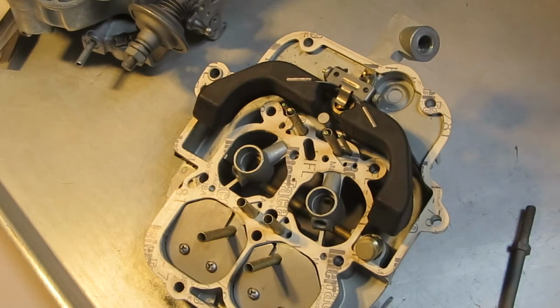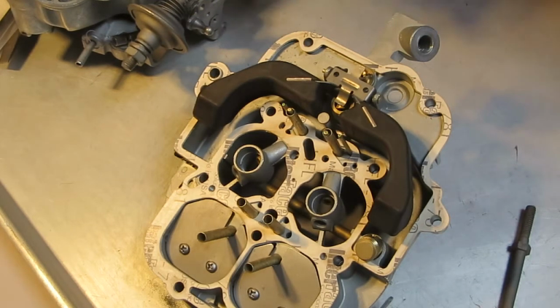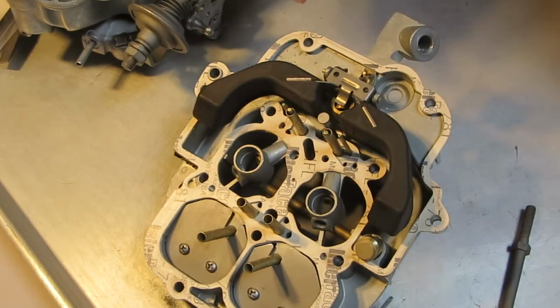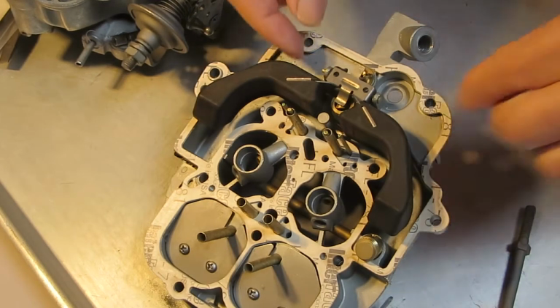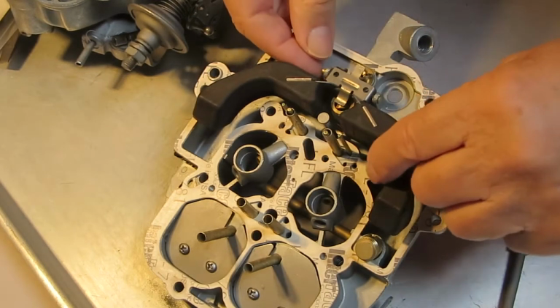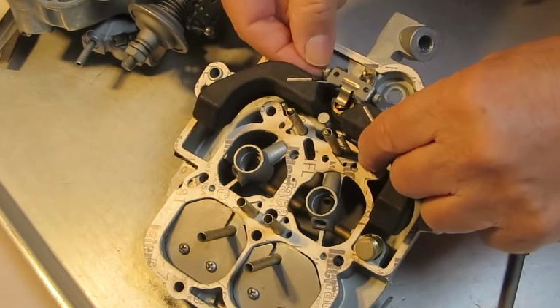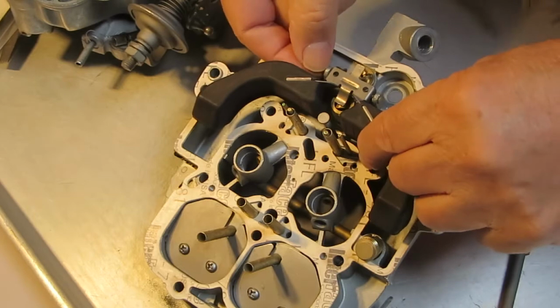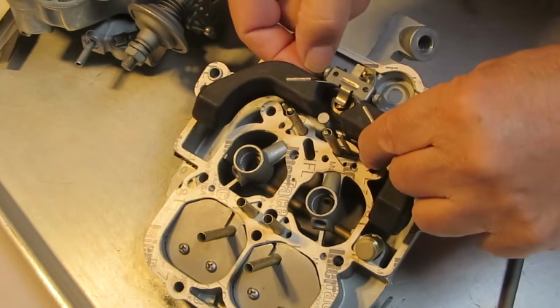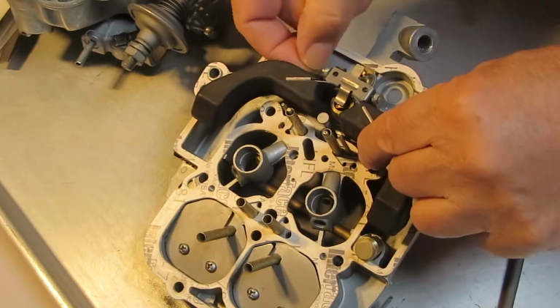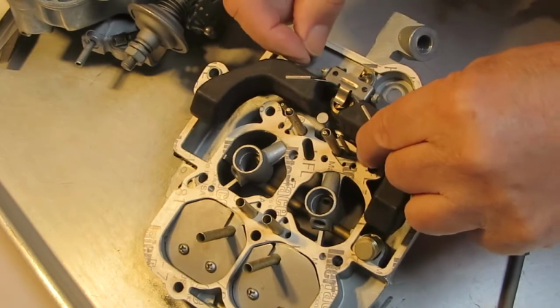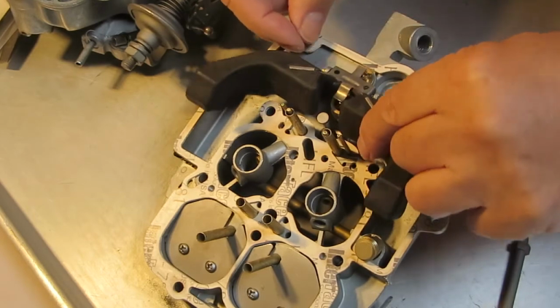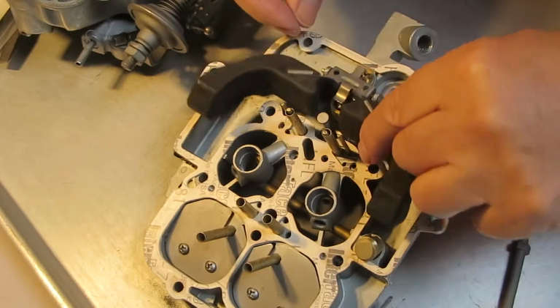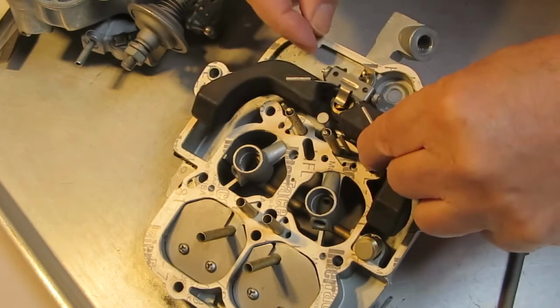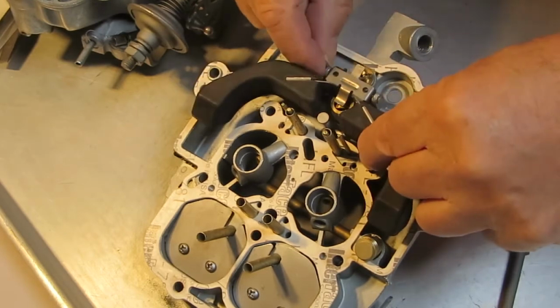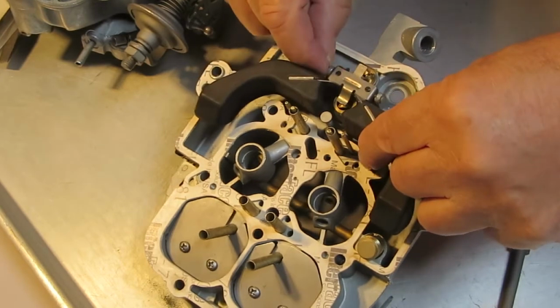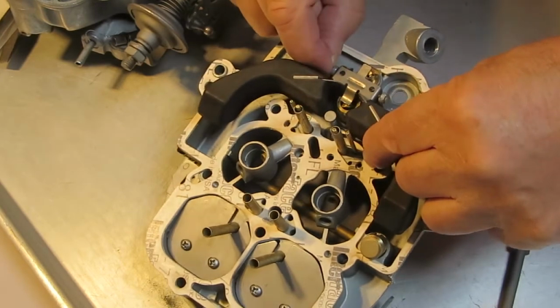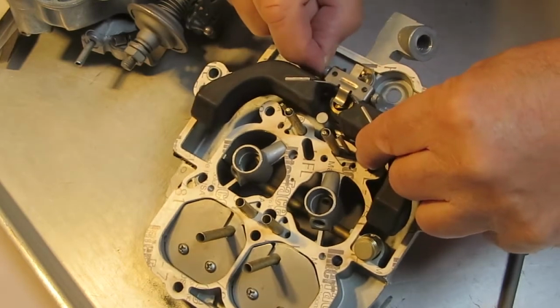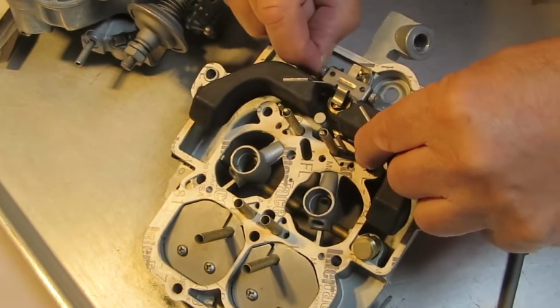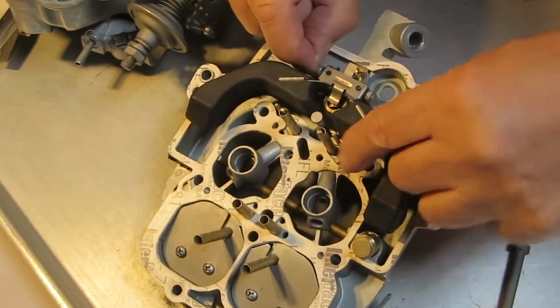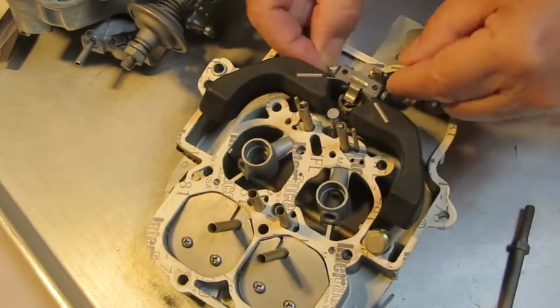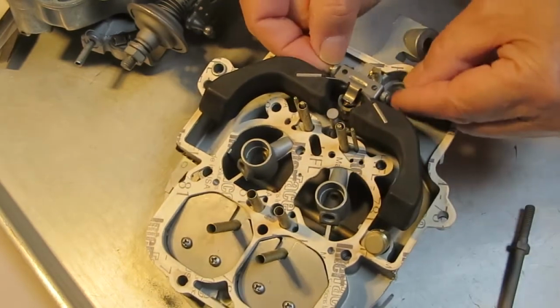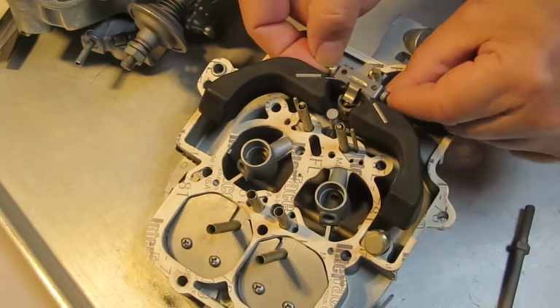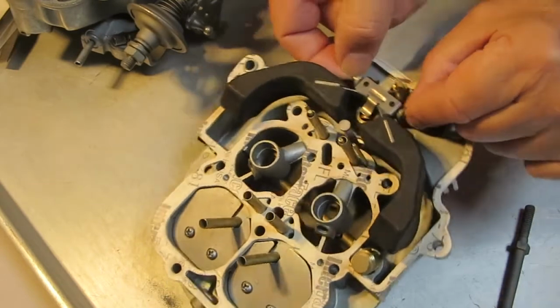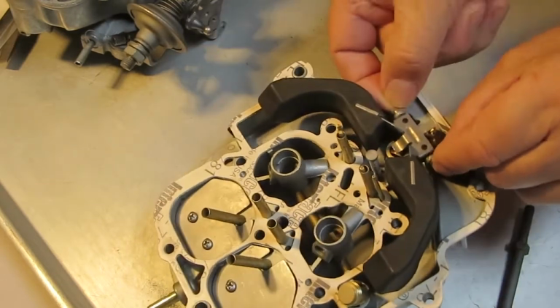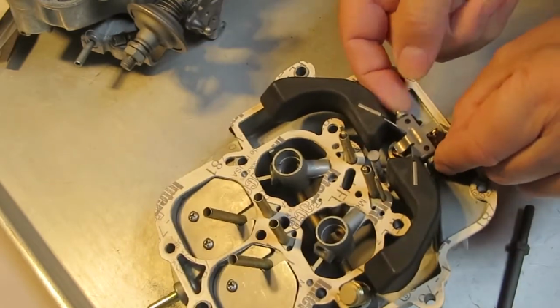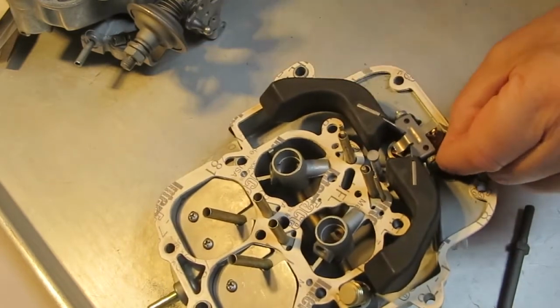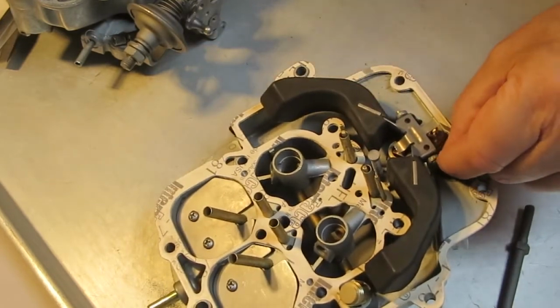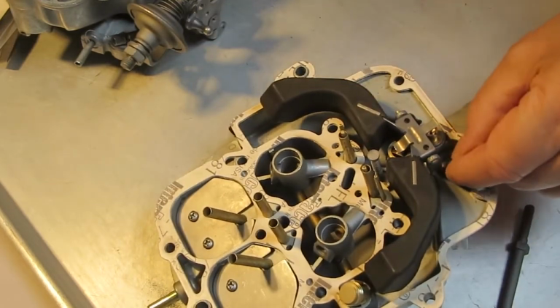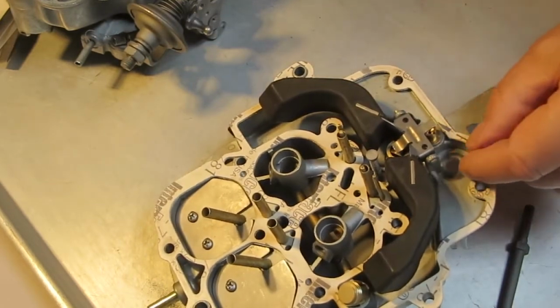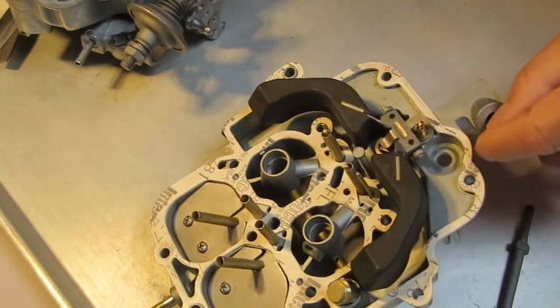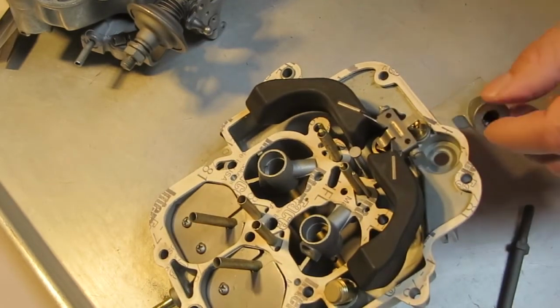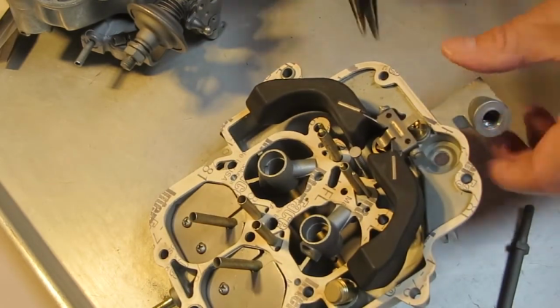Hi, Mike's Carburetor Parts here. I'm here illustrating the fuel inlet circuit of an Autolite 4300 4-barrel carburetor.